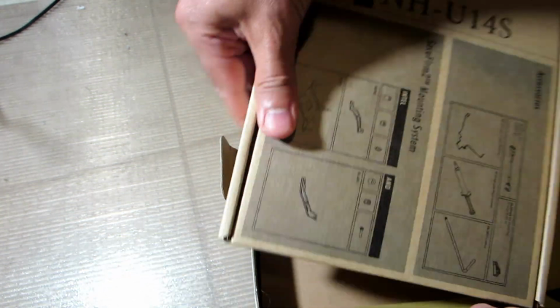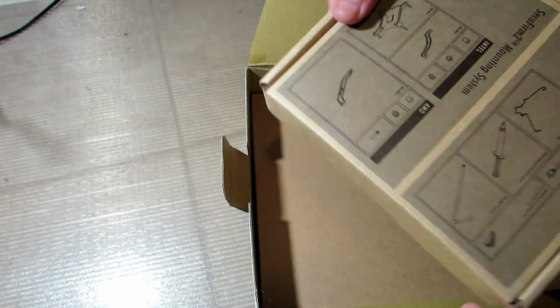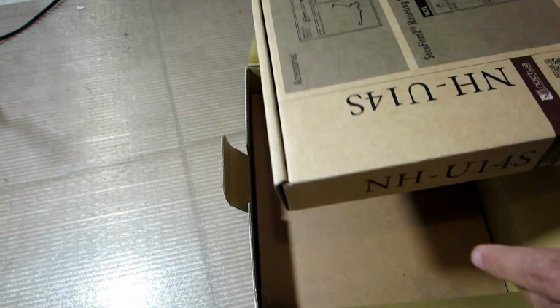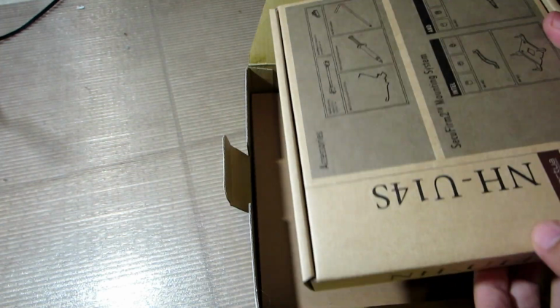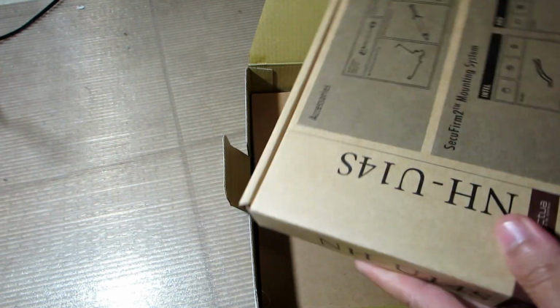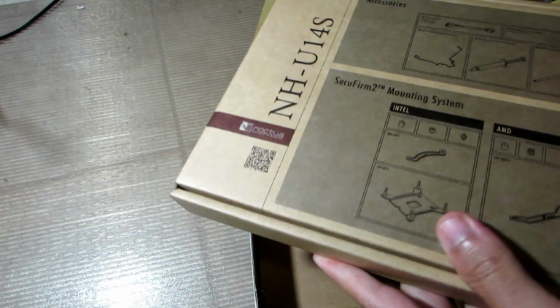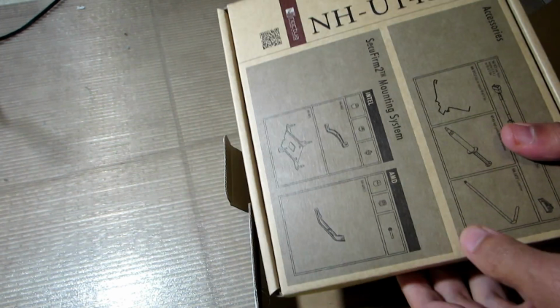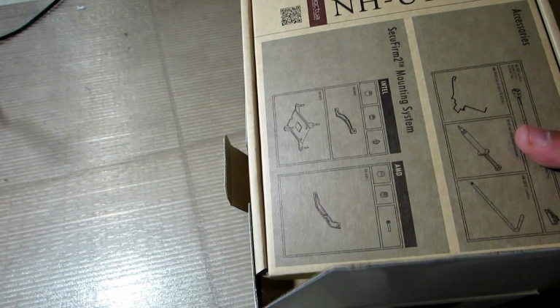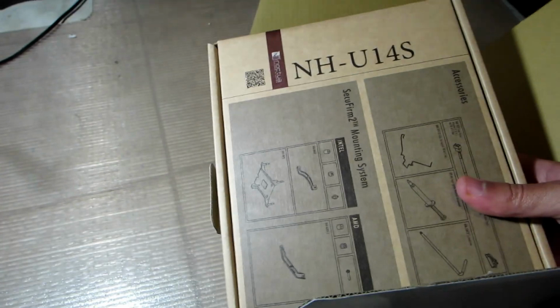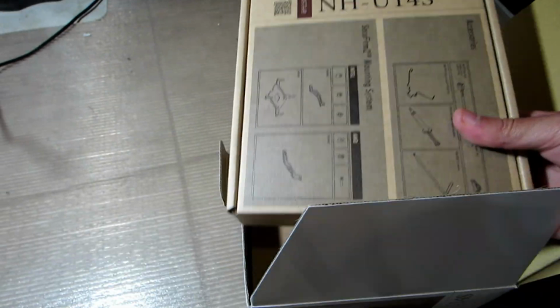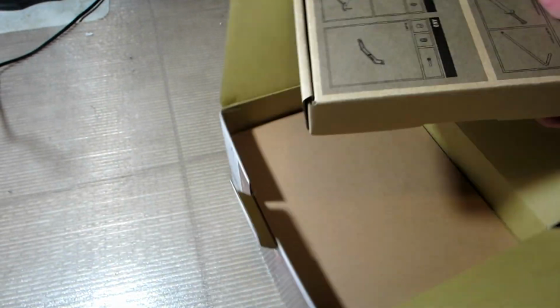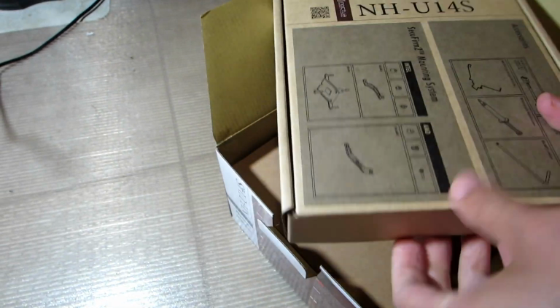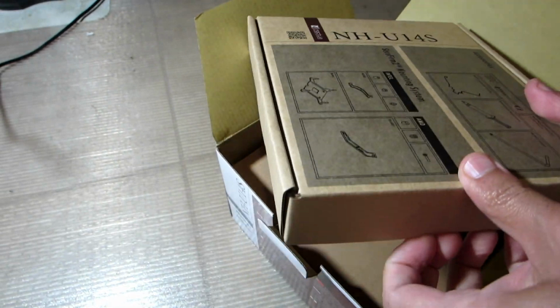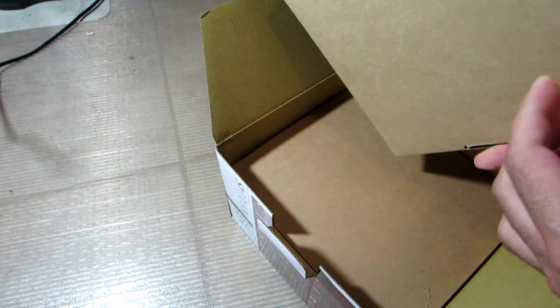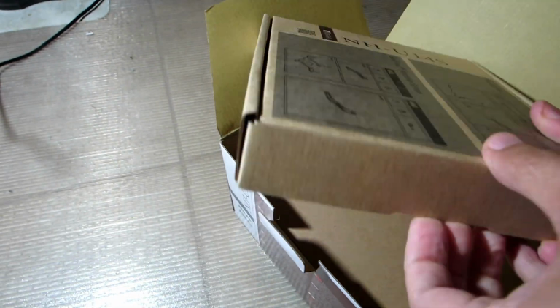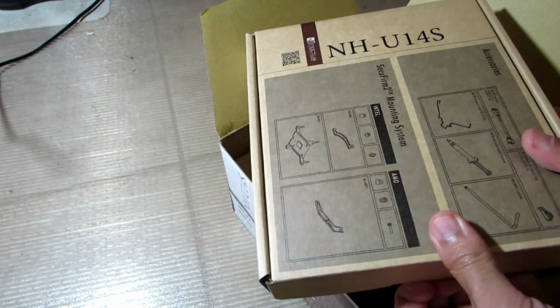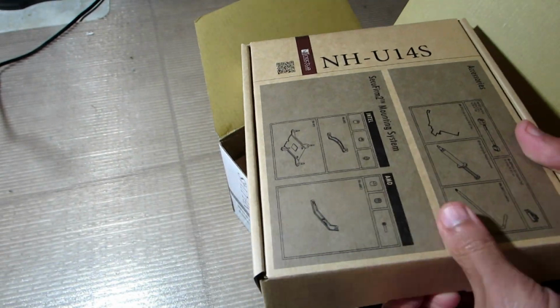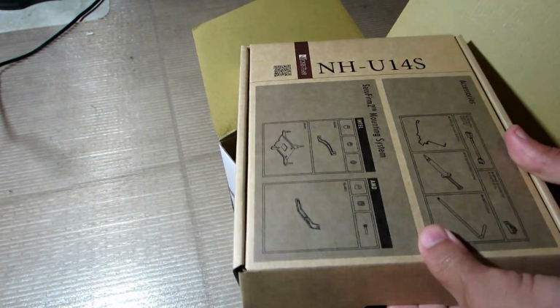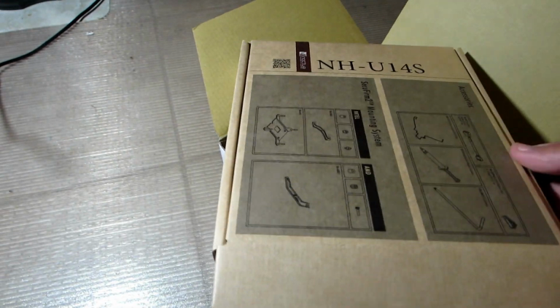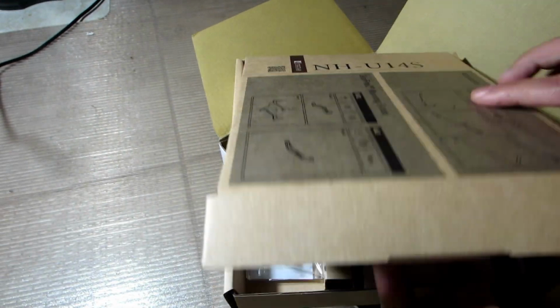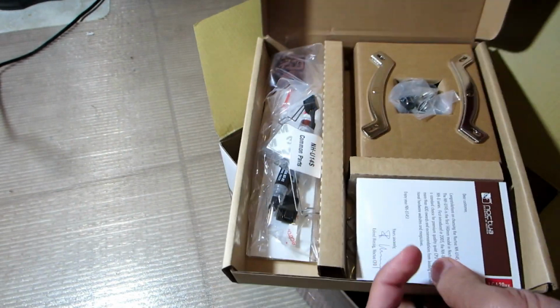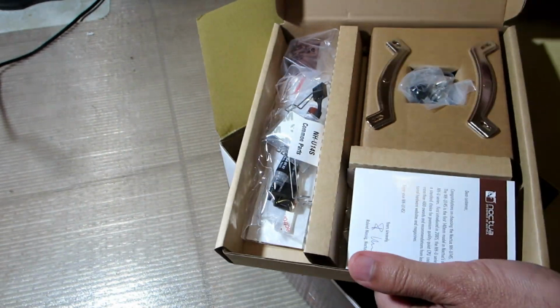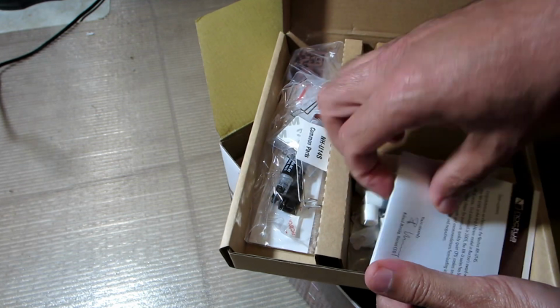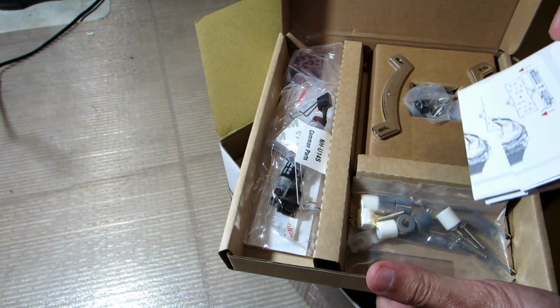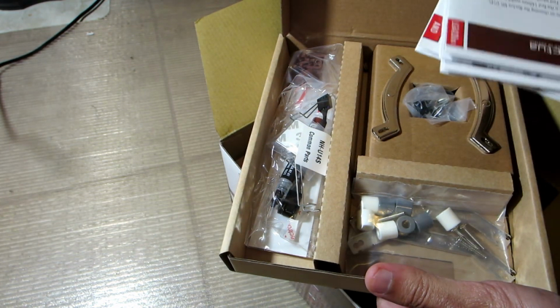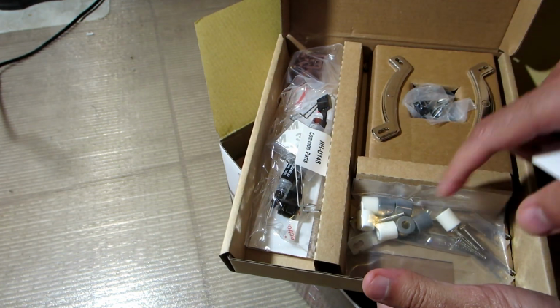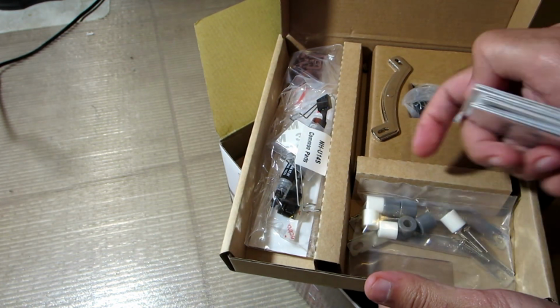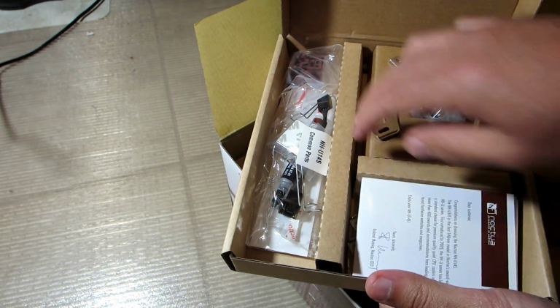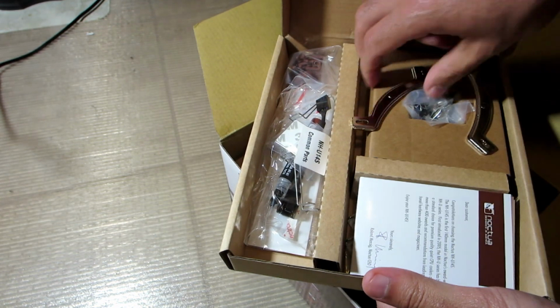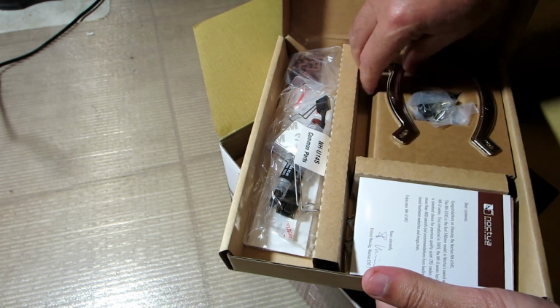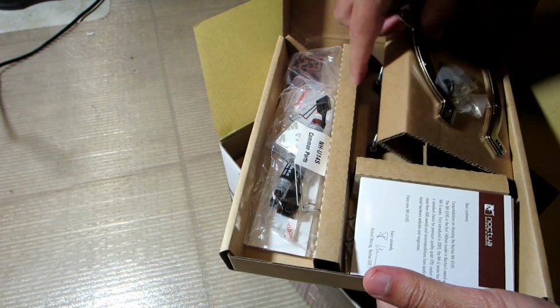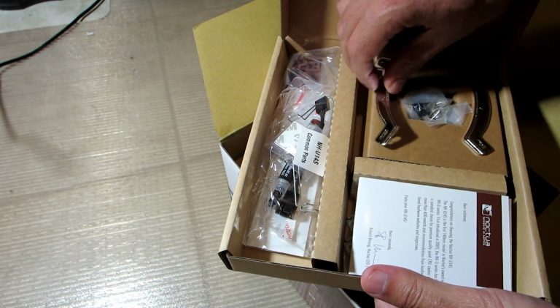Let's try the Noctua U14S. Again, if you wanna jump to the test results directly, click on the 8-minute mark. But for now, give me some time to install the fan.